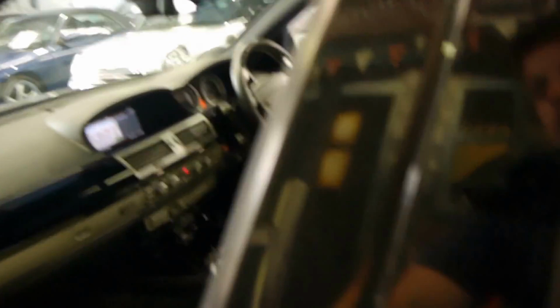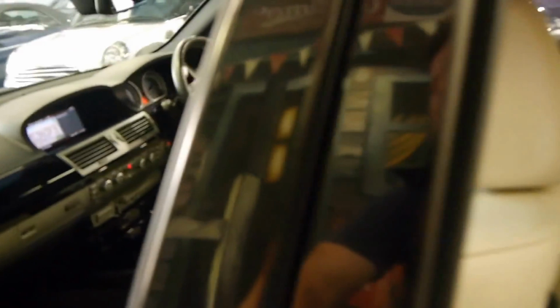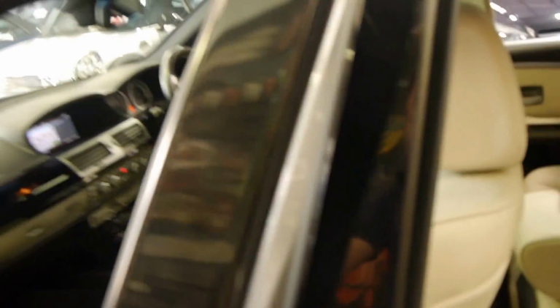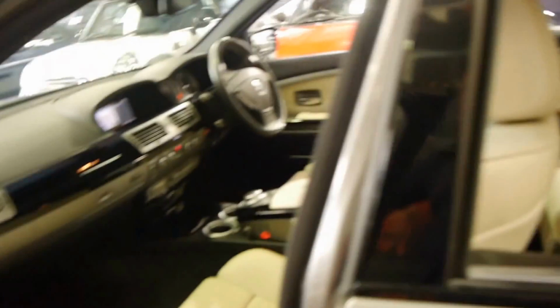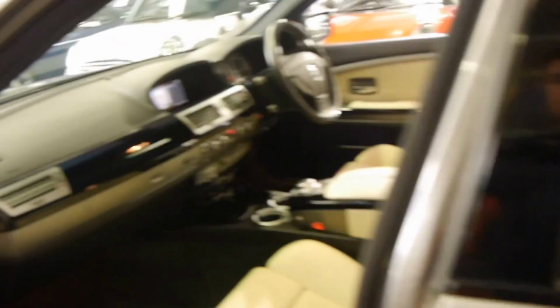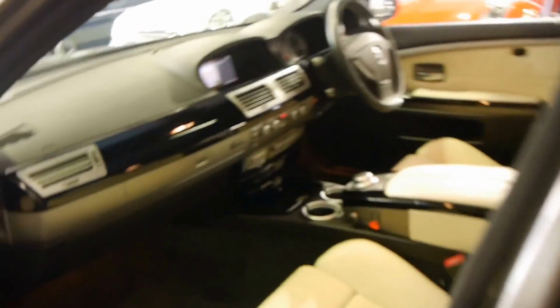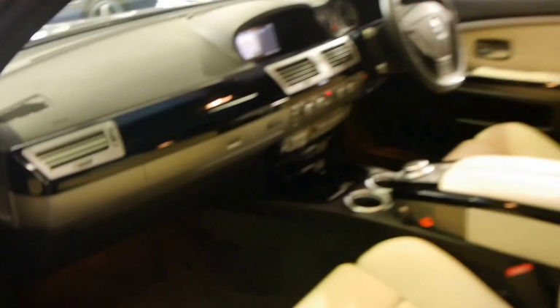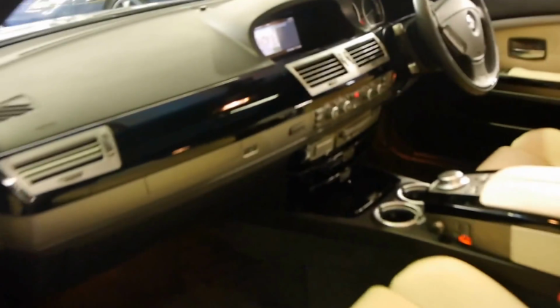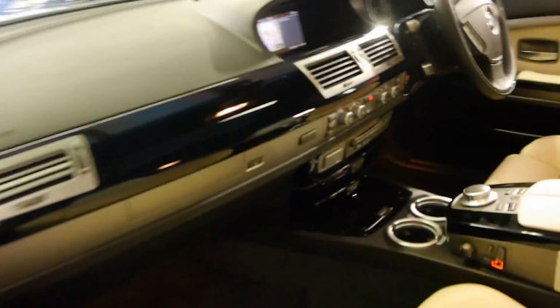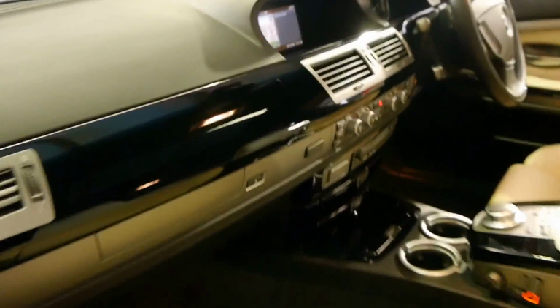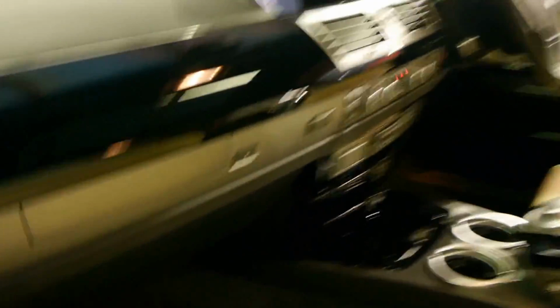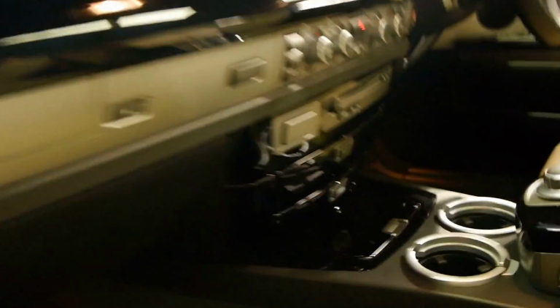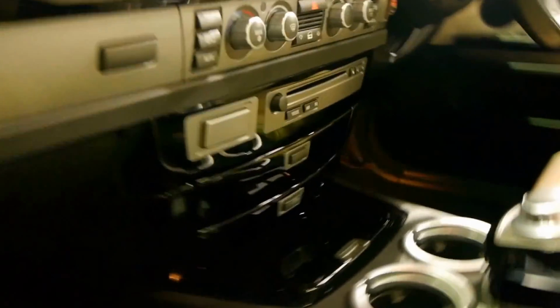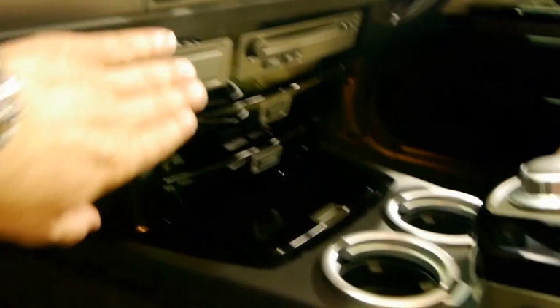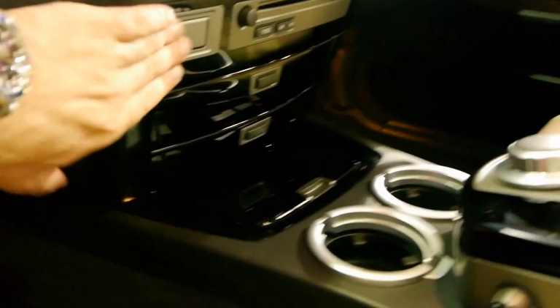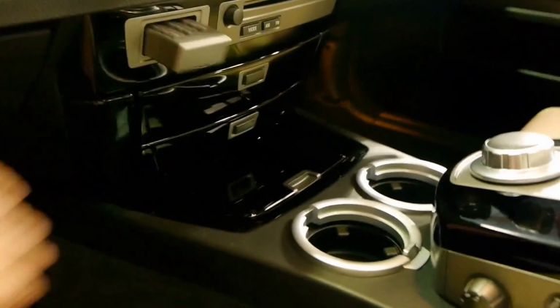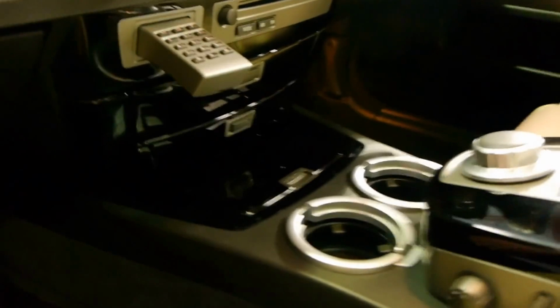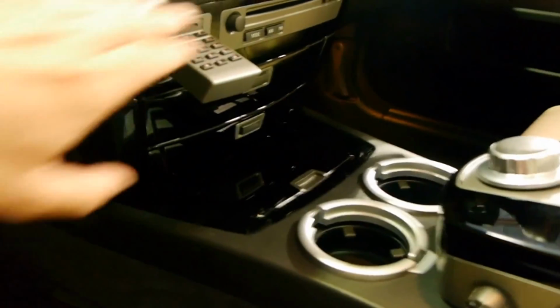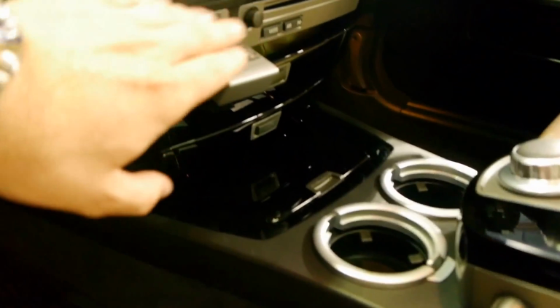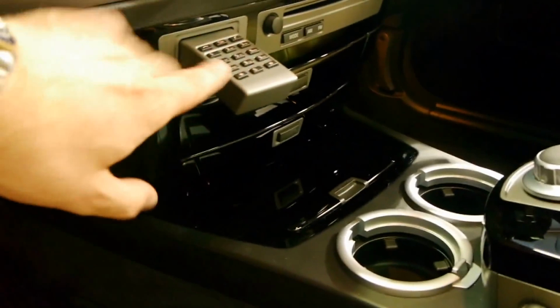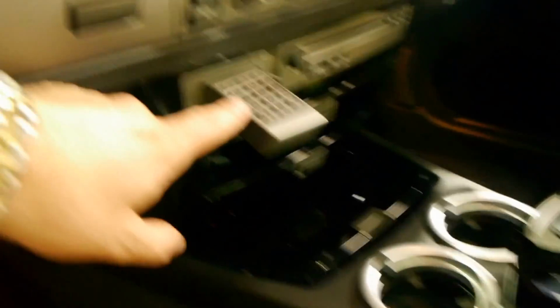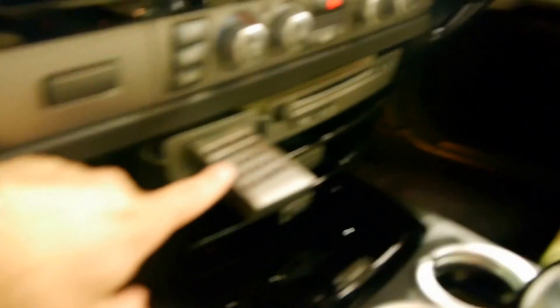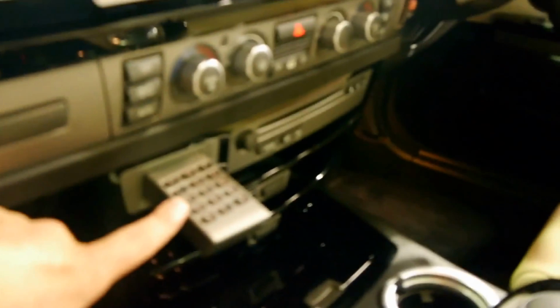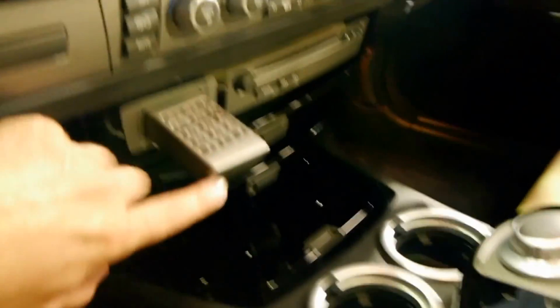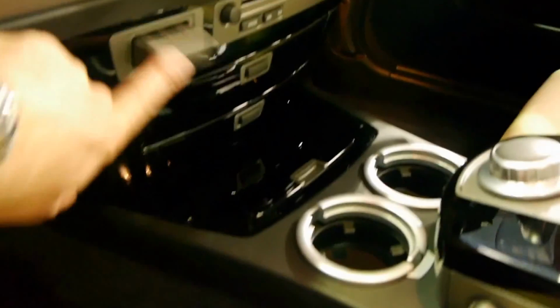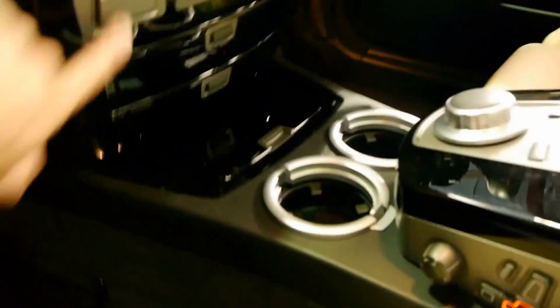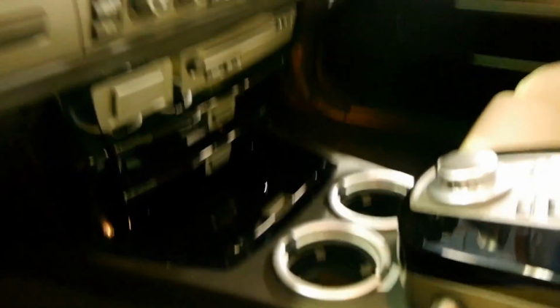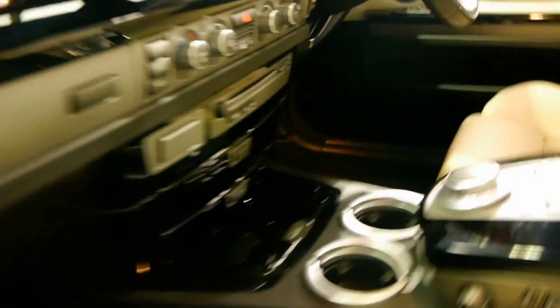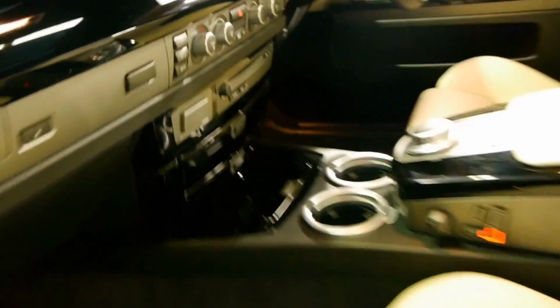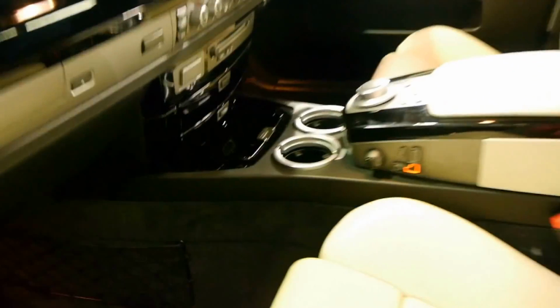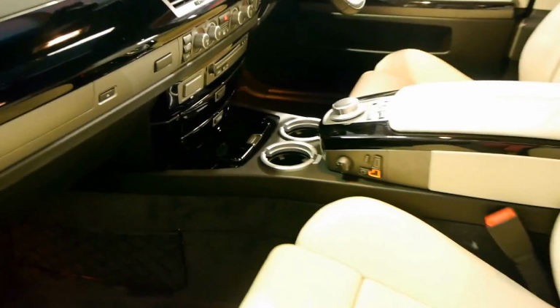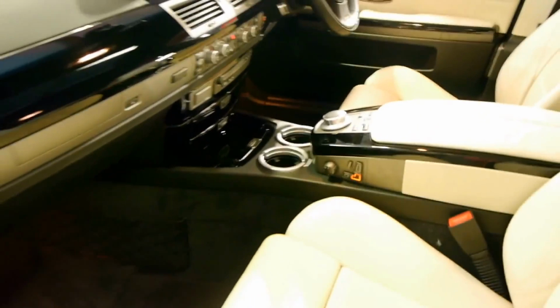It's got Bluetooth as I mentioned. The 7 Series since 2002 has quite a clever system — you can actually dial up the number just here. It's very very easy to use indeed.